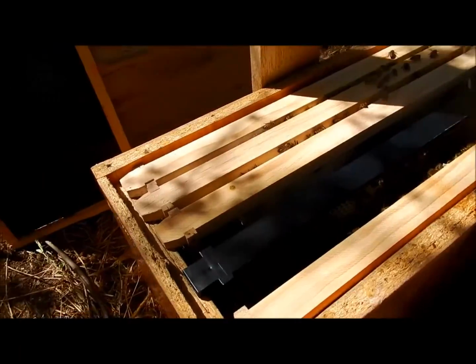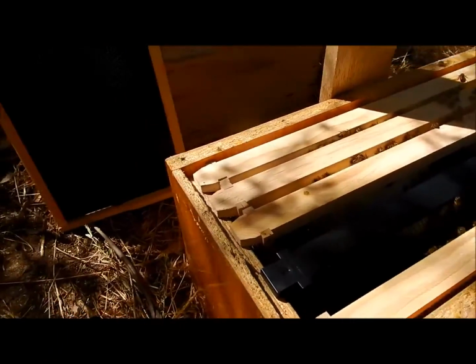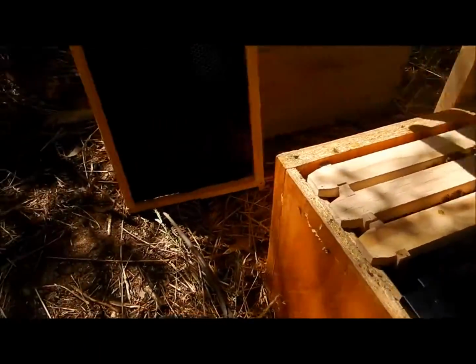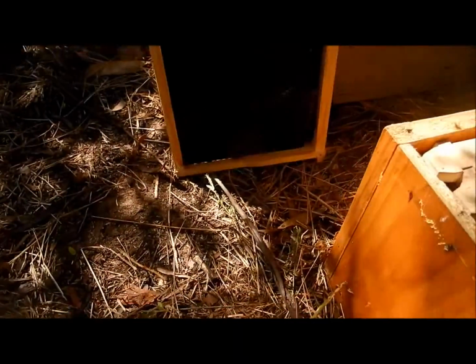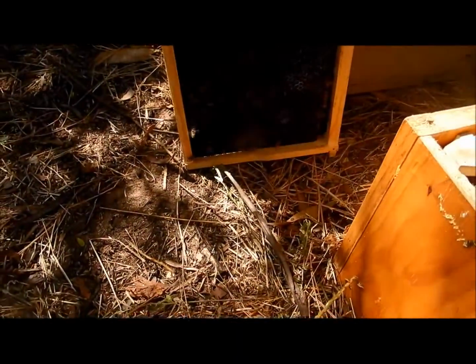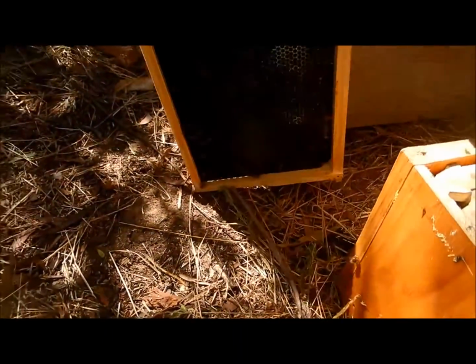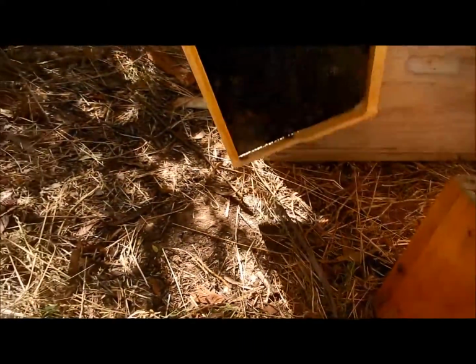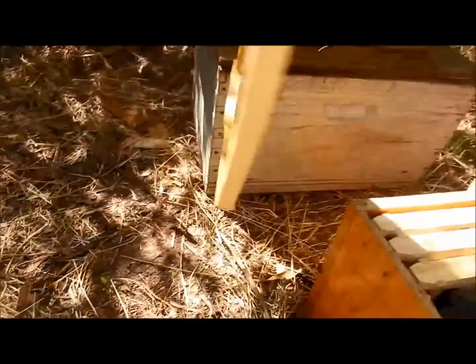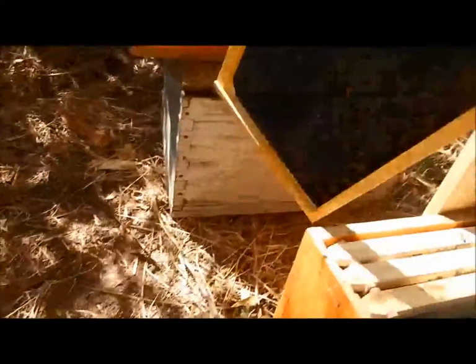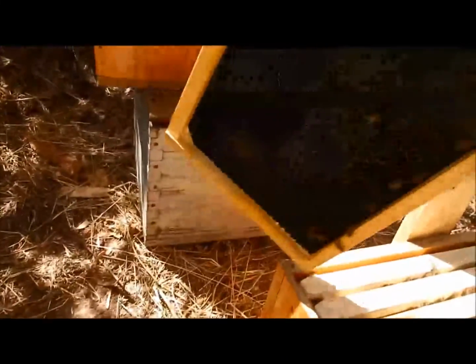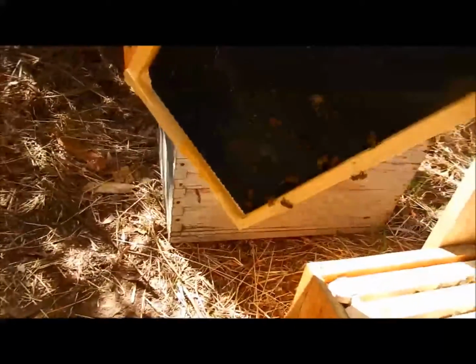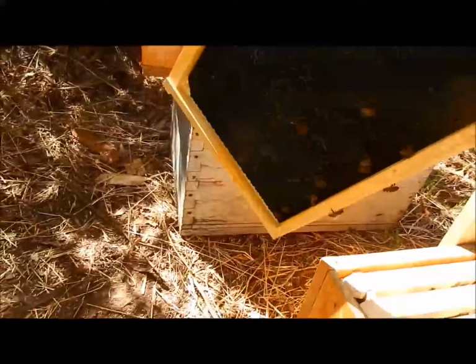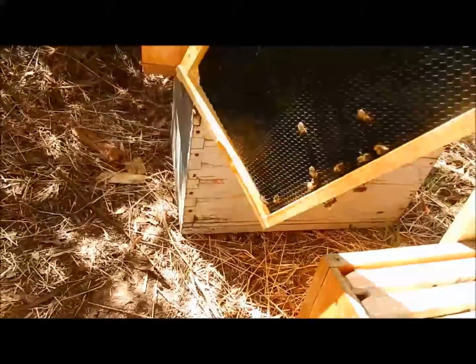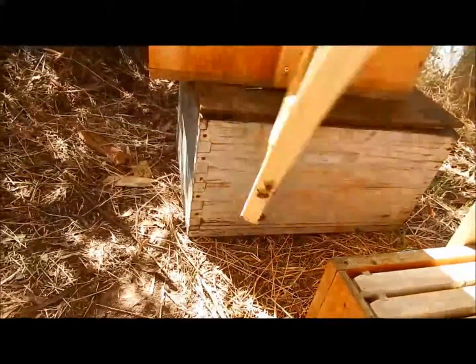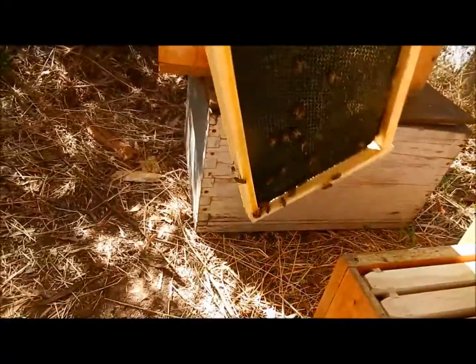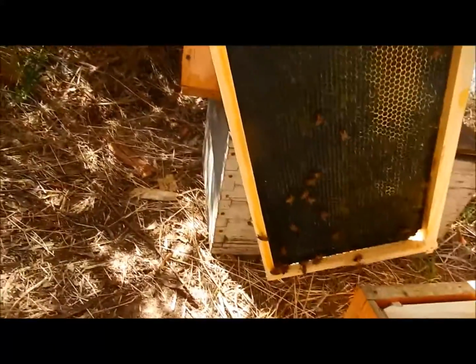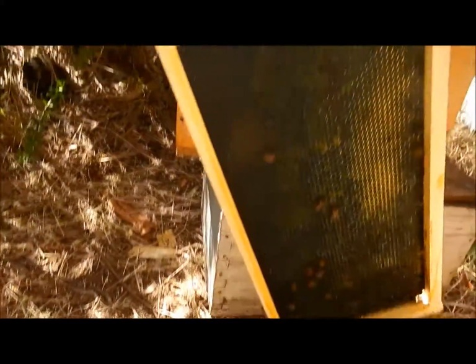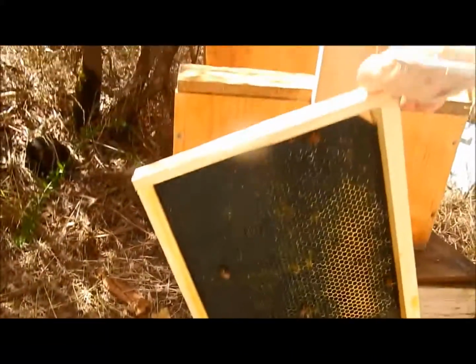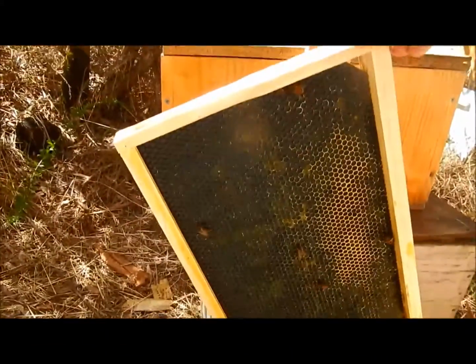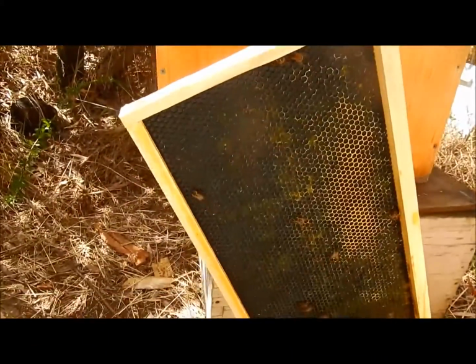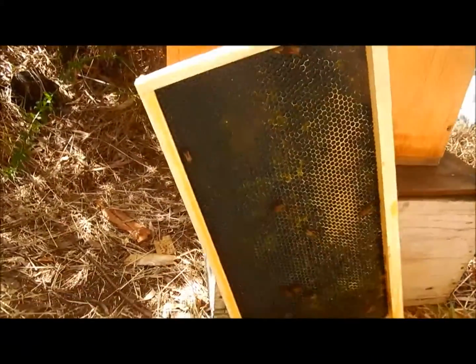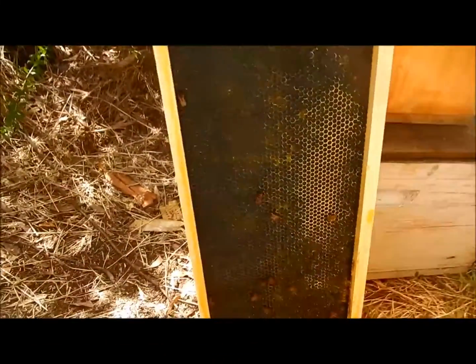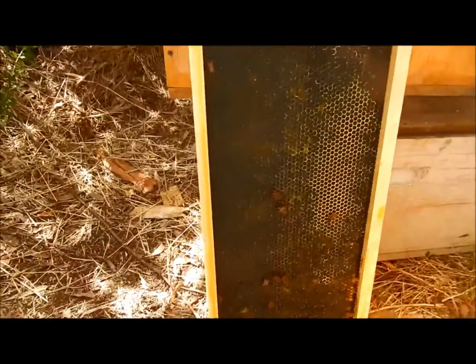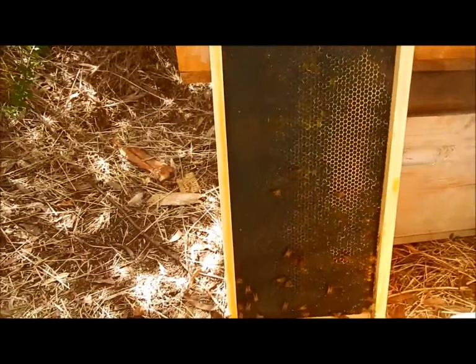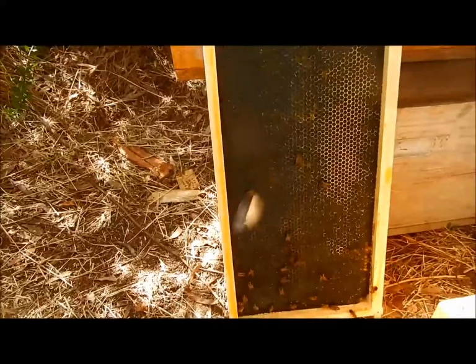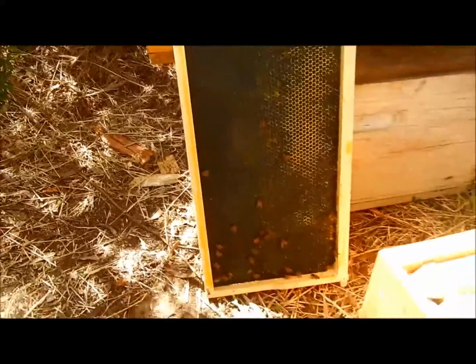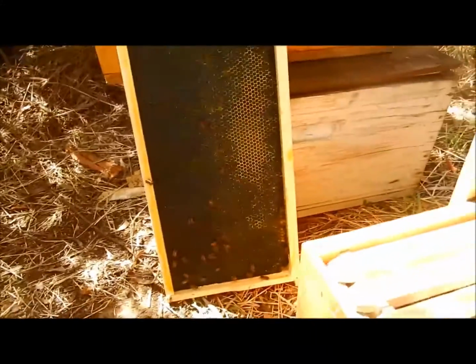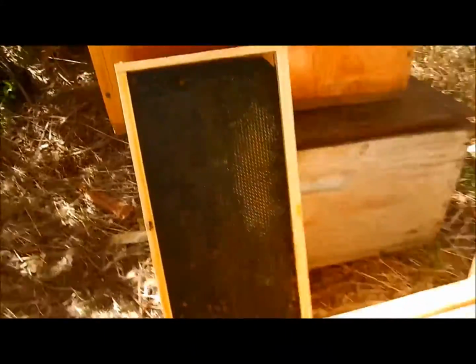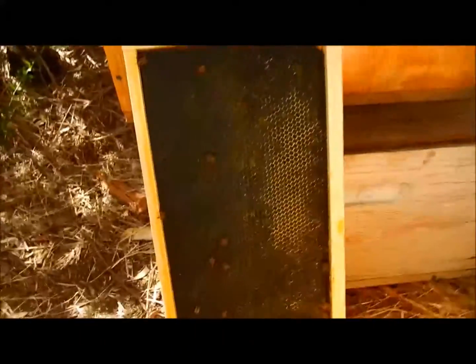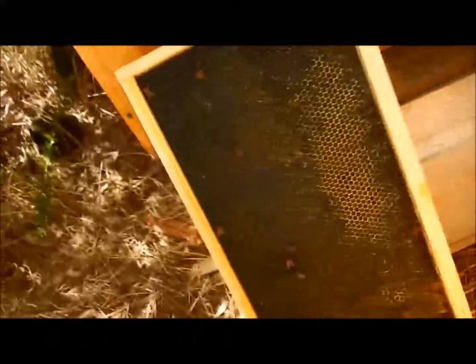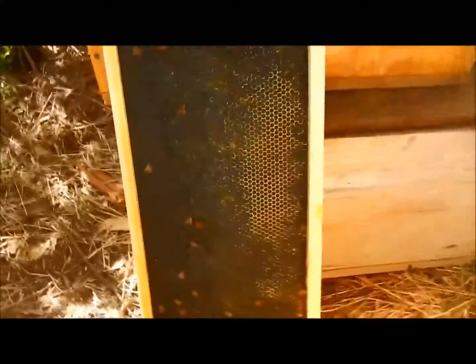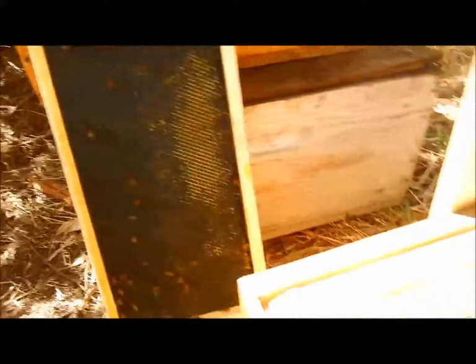One of which is the wooden ware with the plastic foundation. They've basically ignored that, maybe a little bit of making up on it.